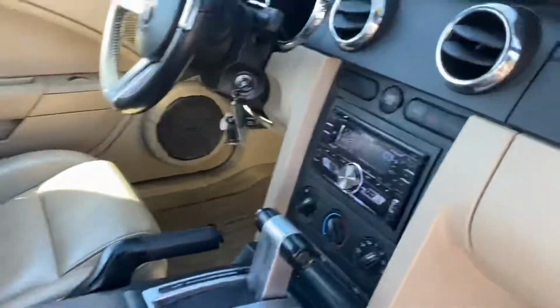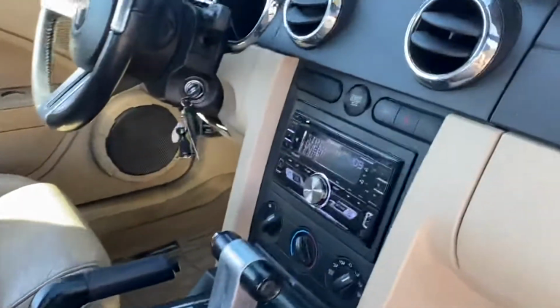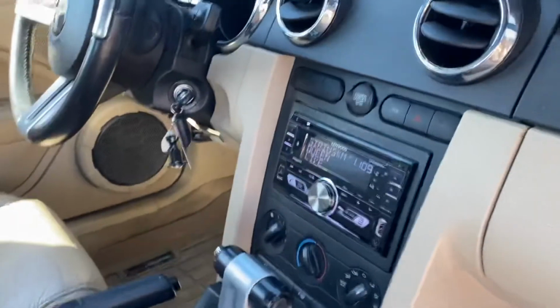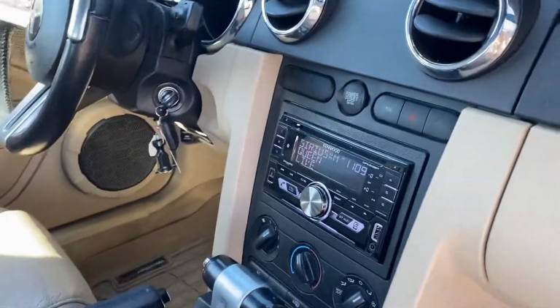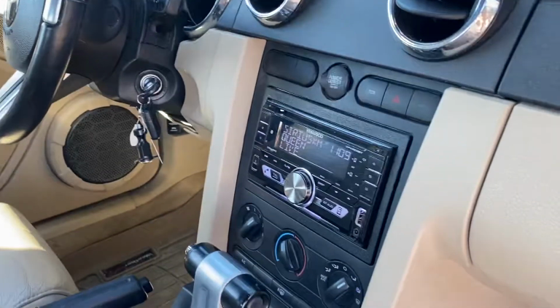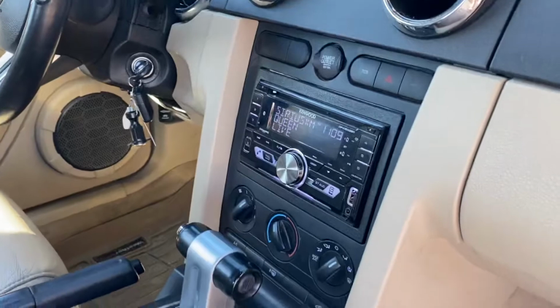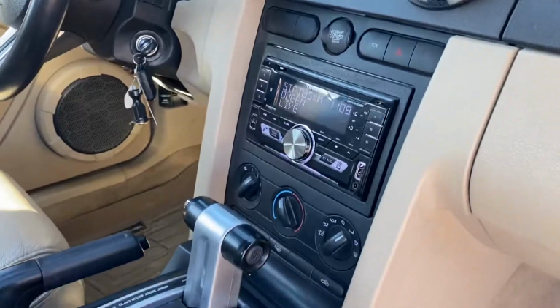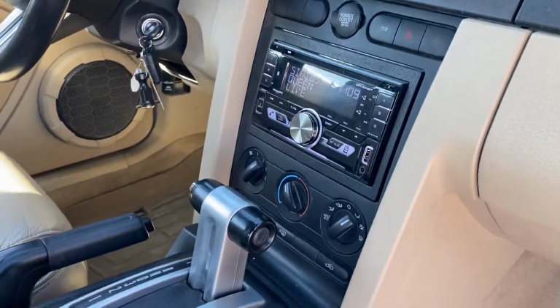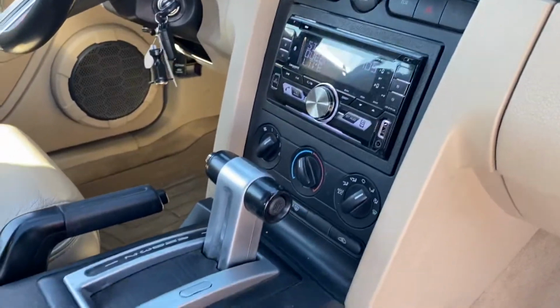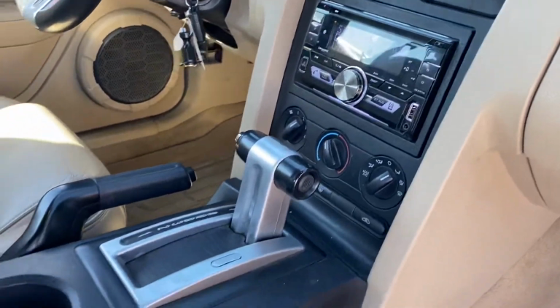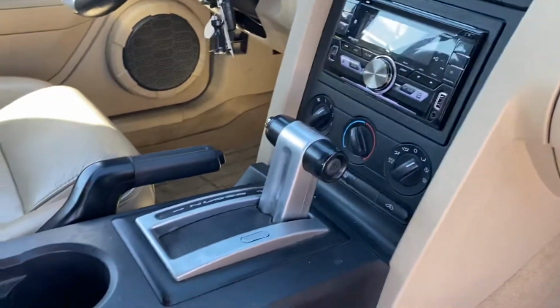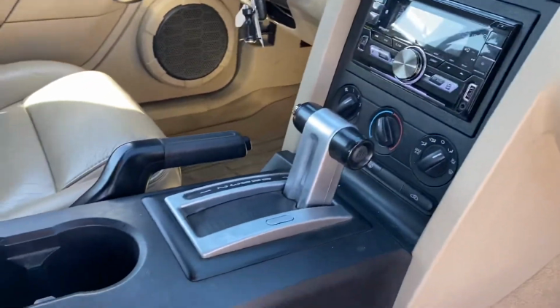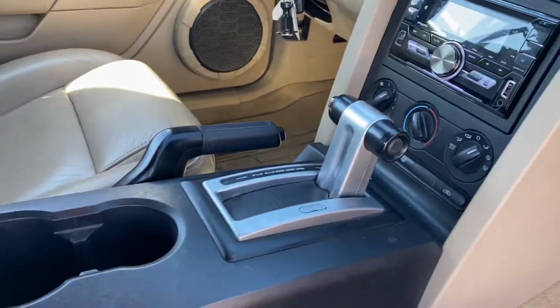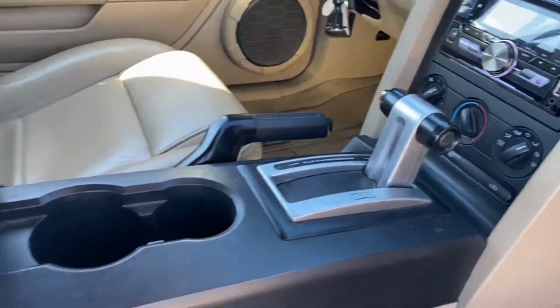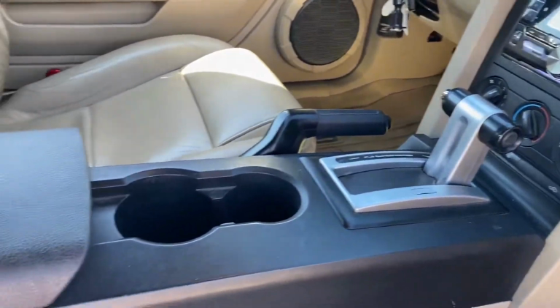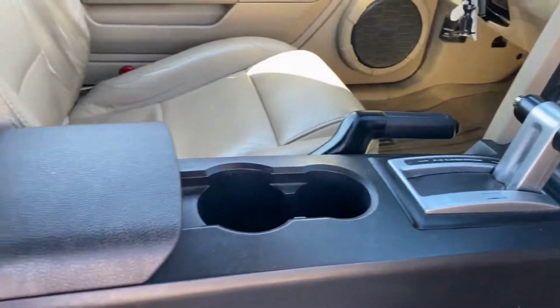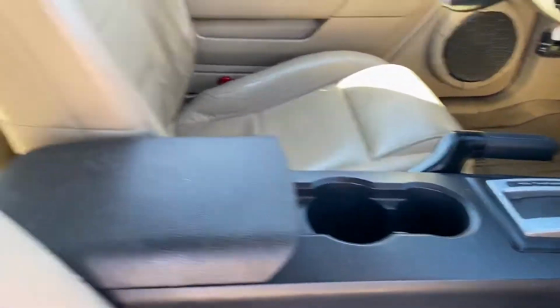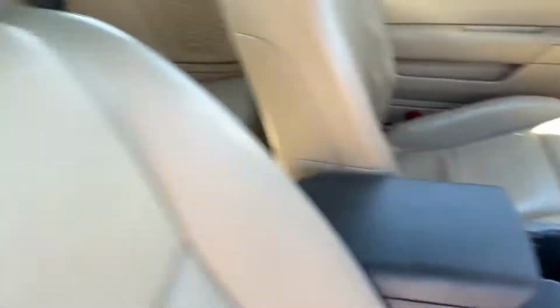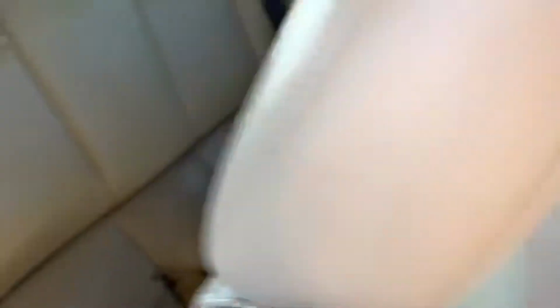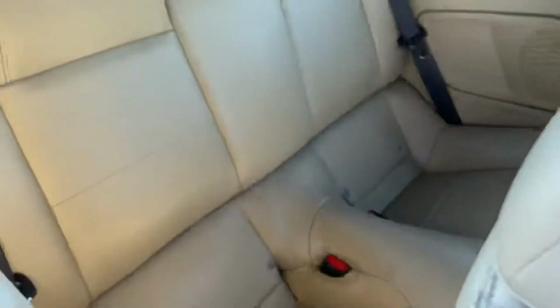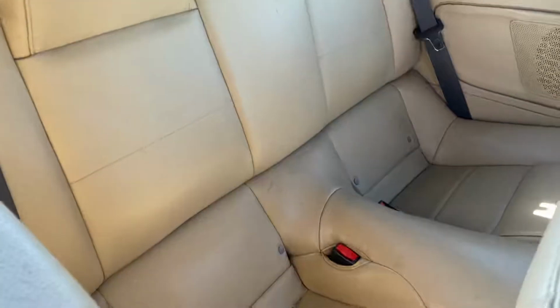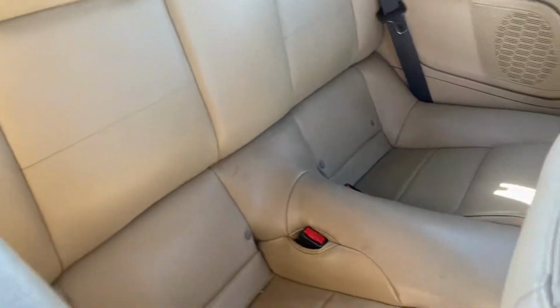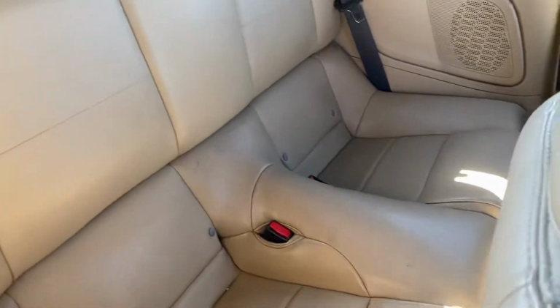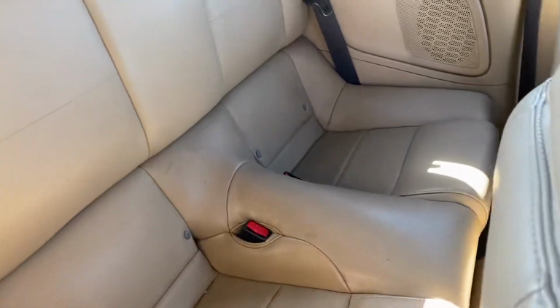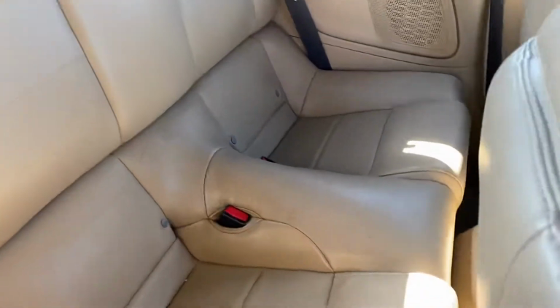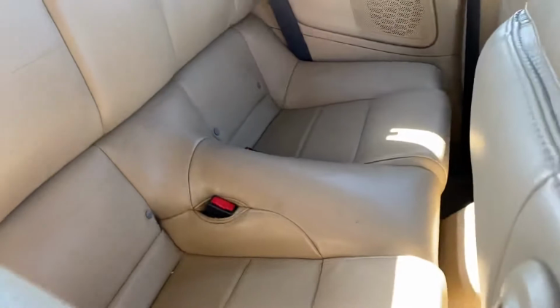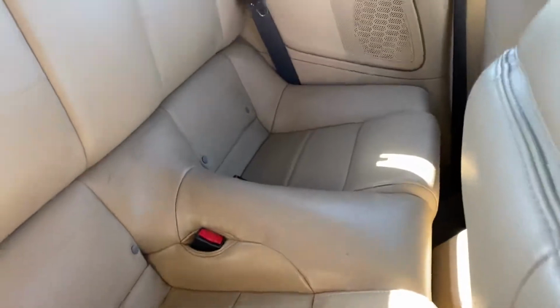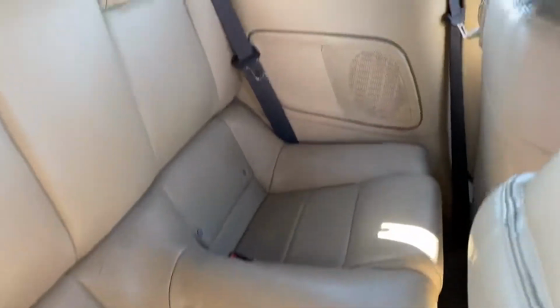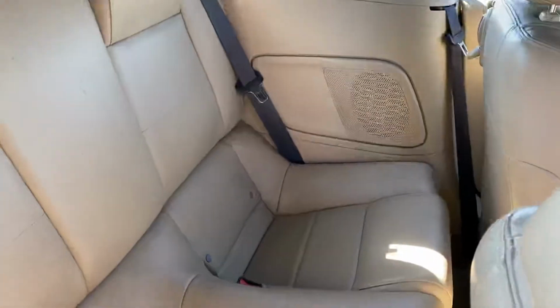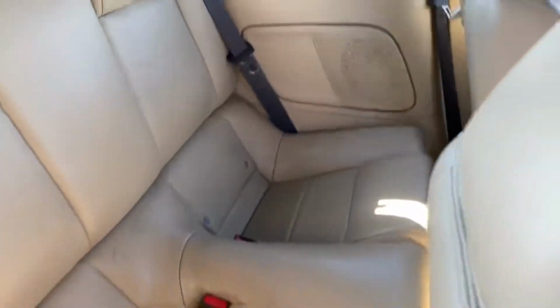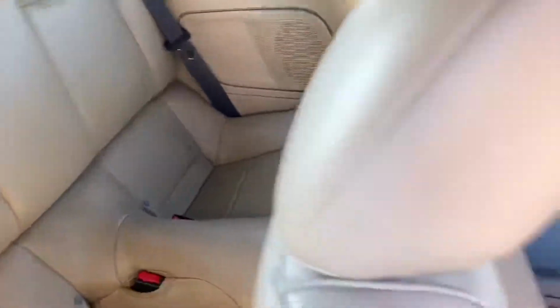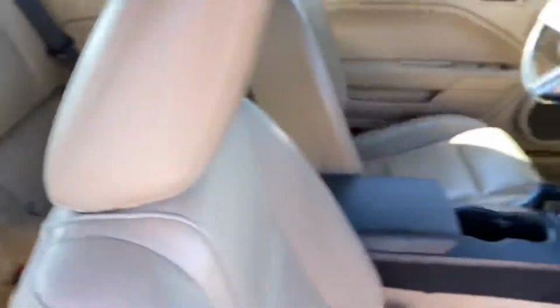Got an aftermarket stereo. All your controls there. Back seats look like they're barely used.